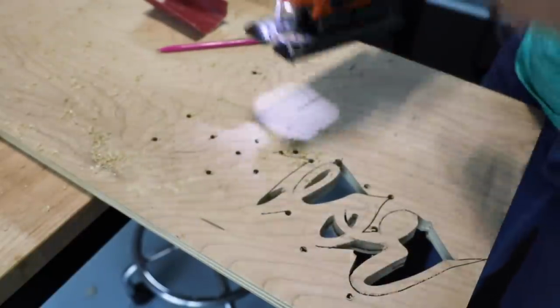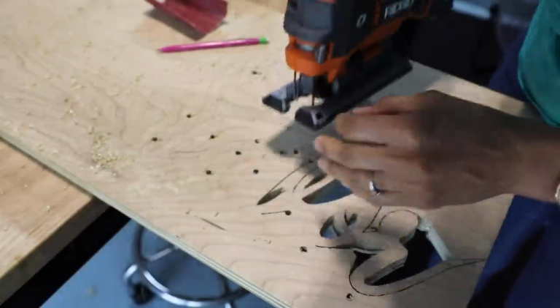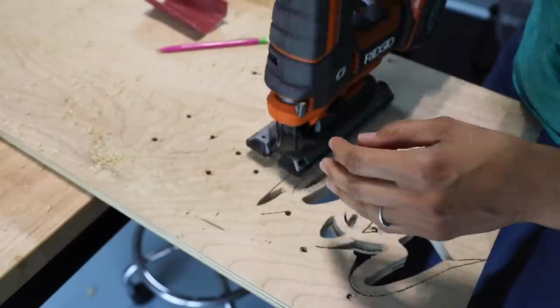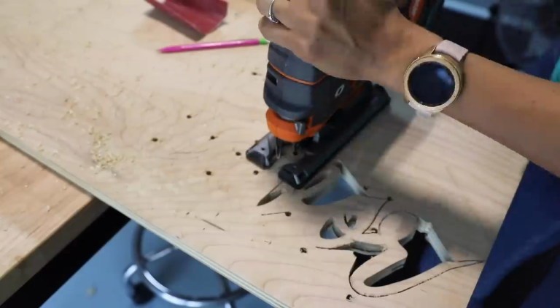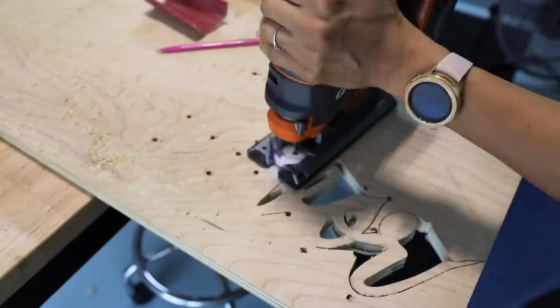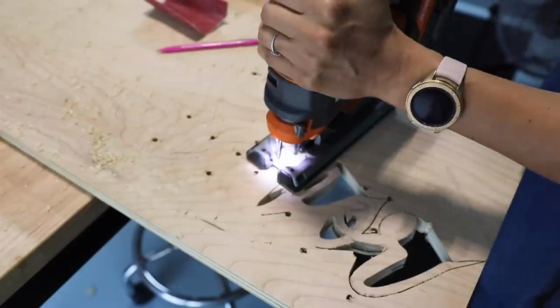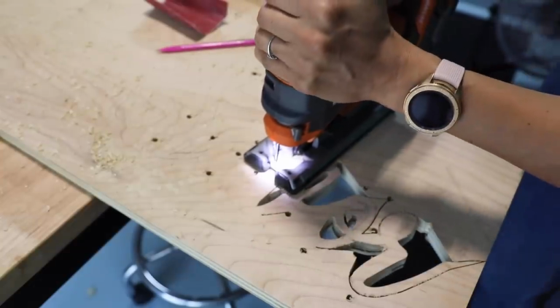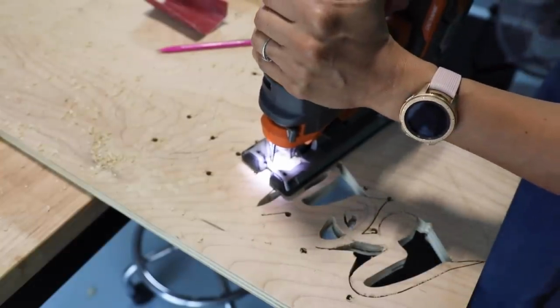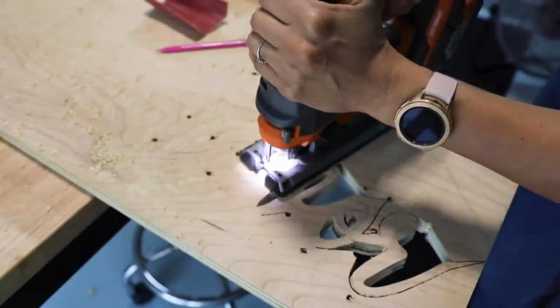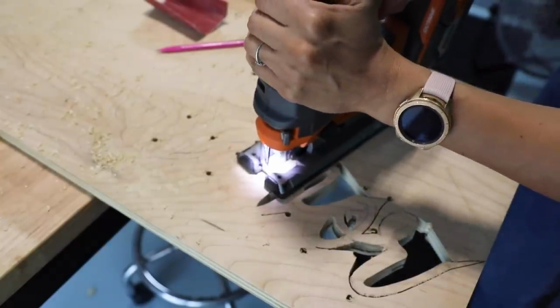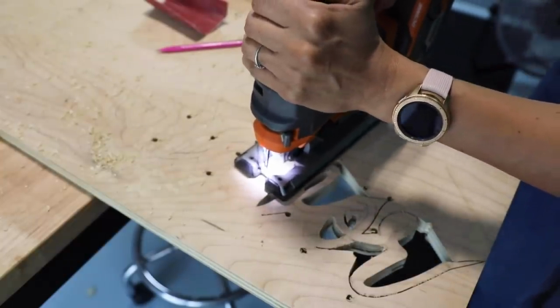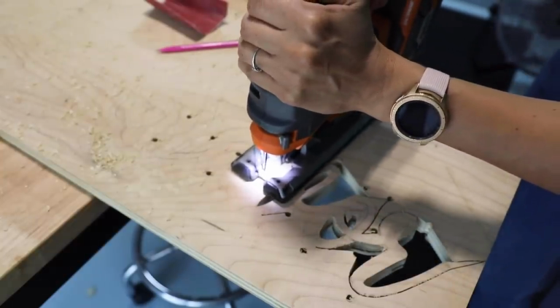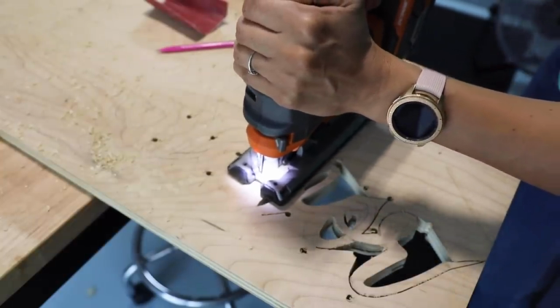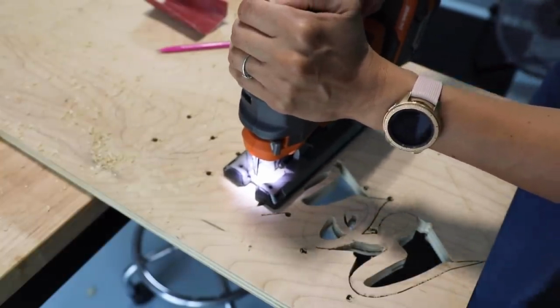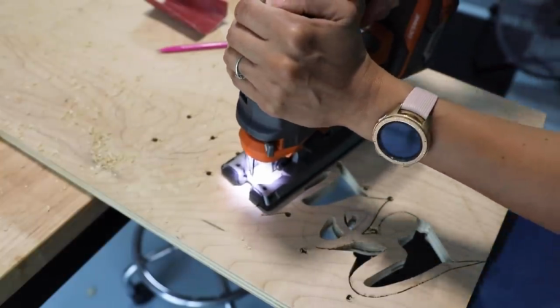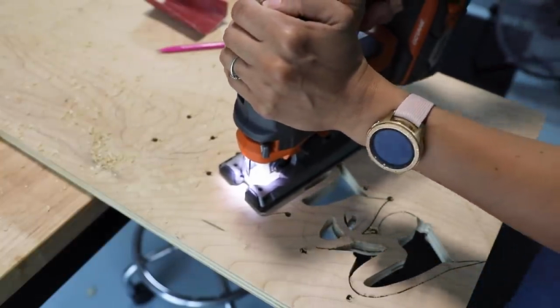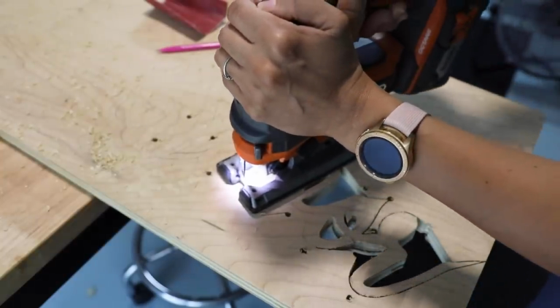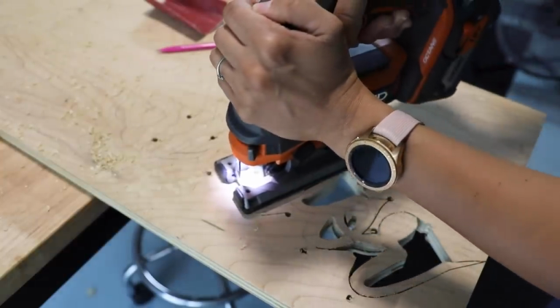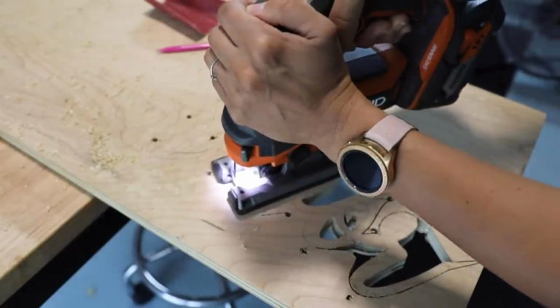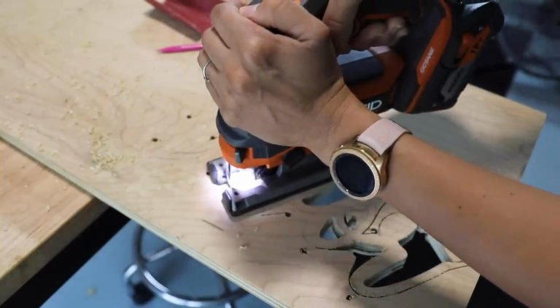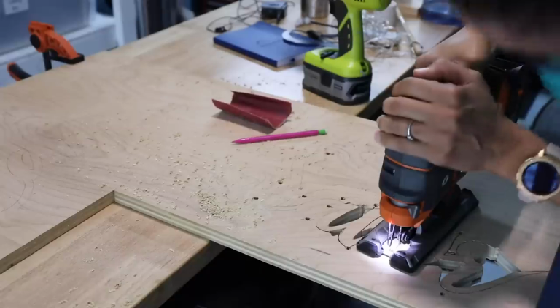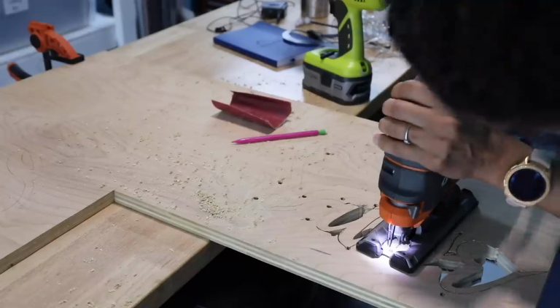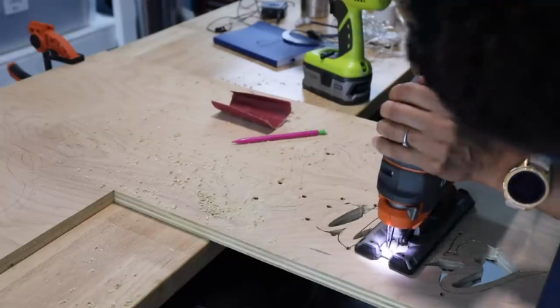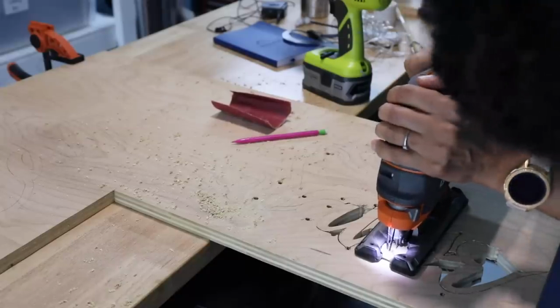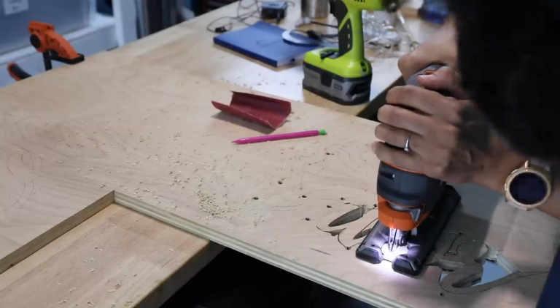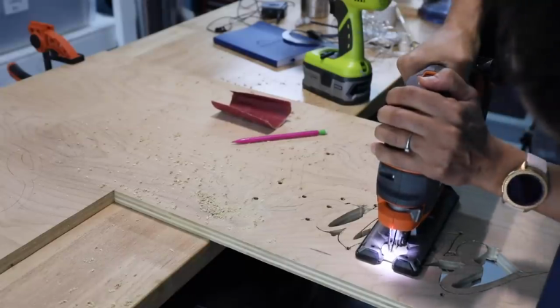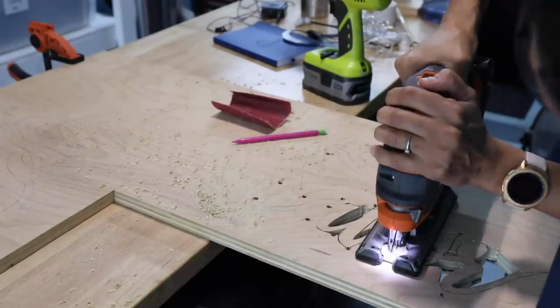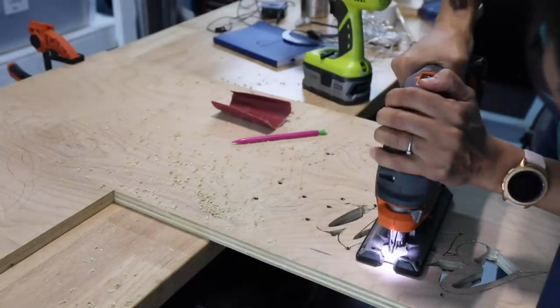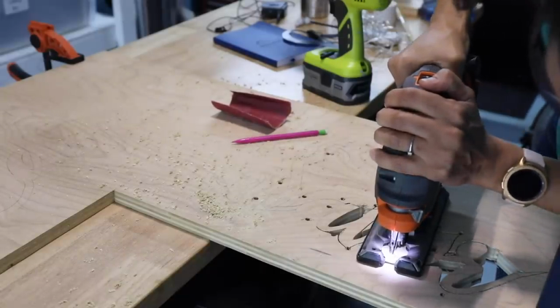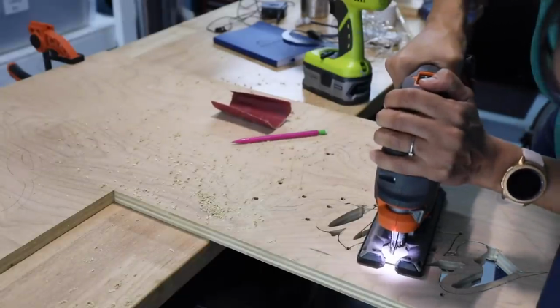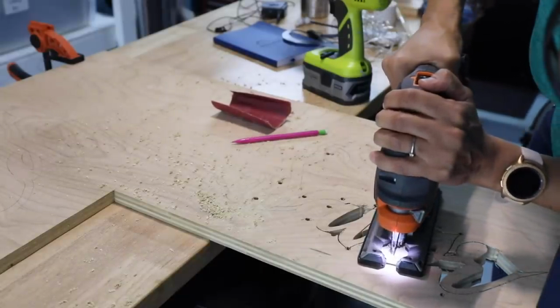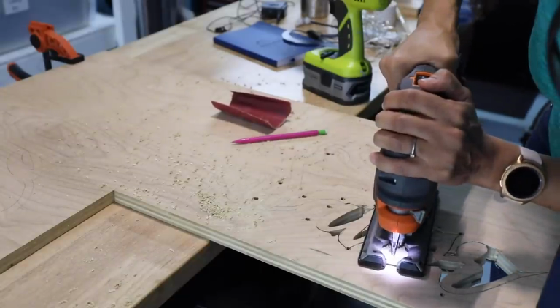Now if you don't know how to use a jigsaw, click down below or up there in the corner because you can do my free tutorial on how to use a jigsaw. I guarantee that you will be using the jigsaw after you watch that.